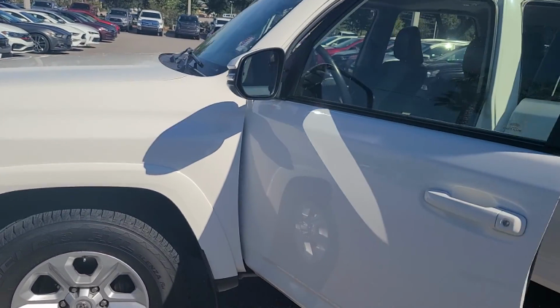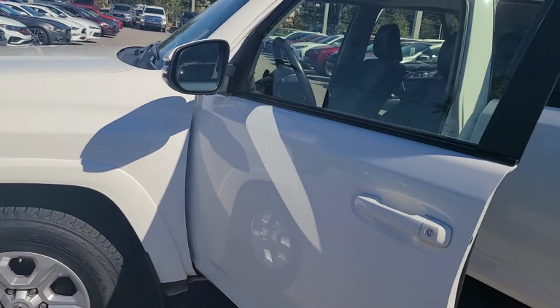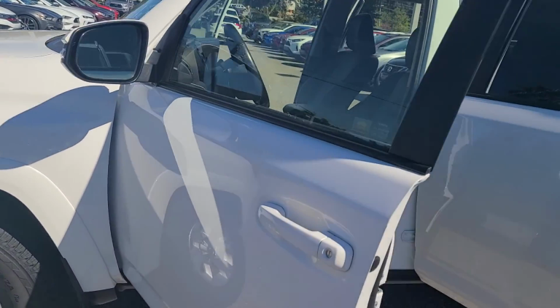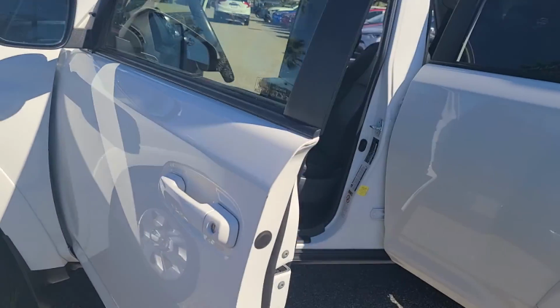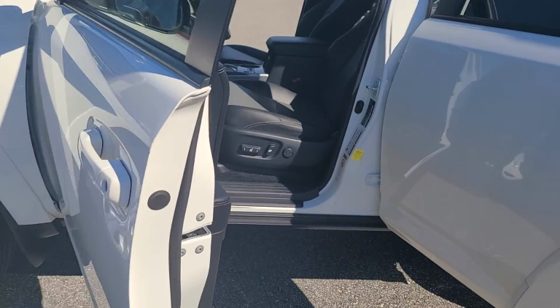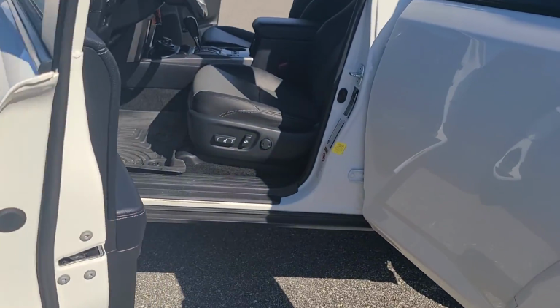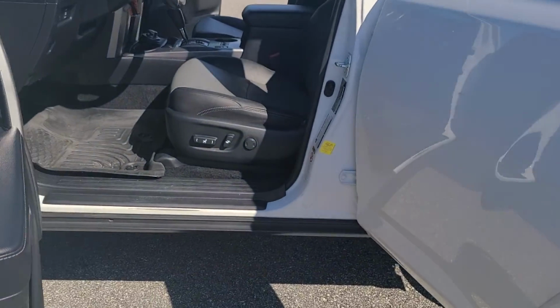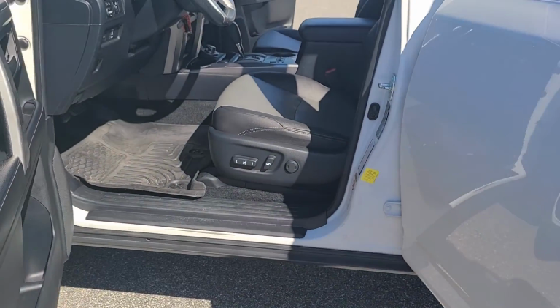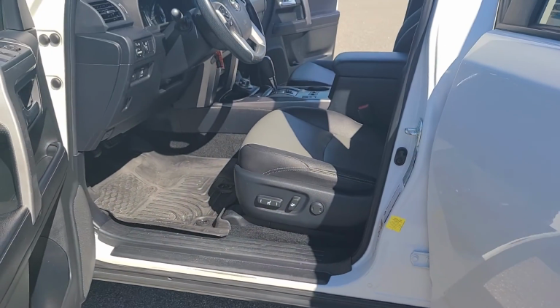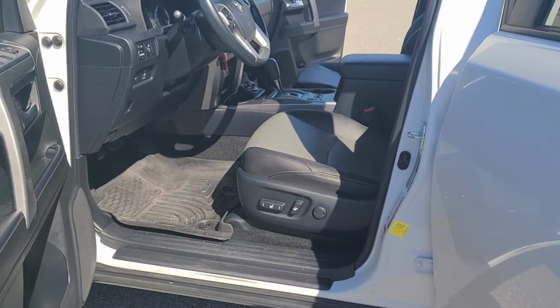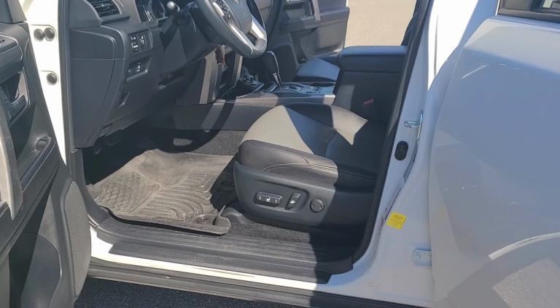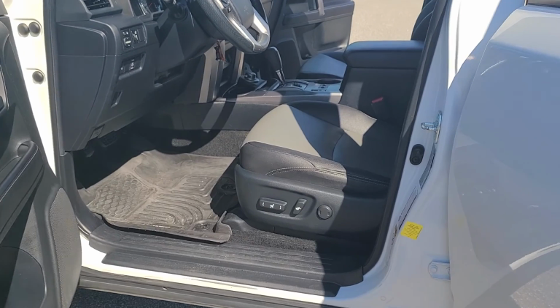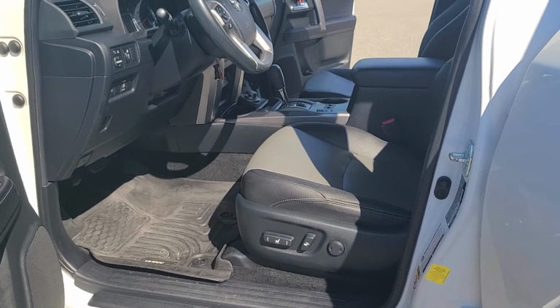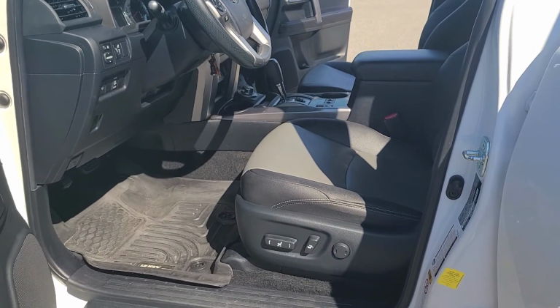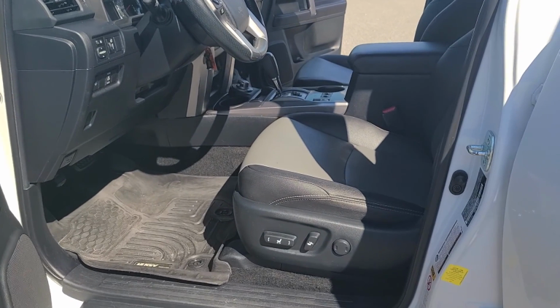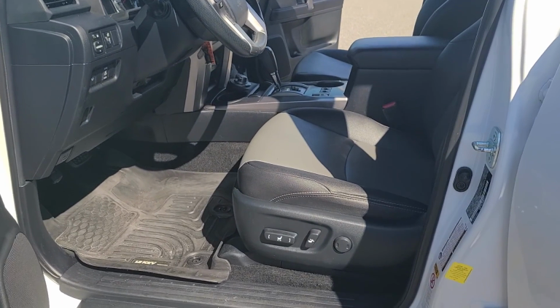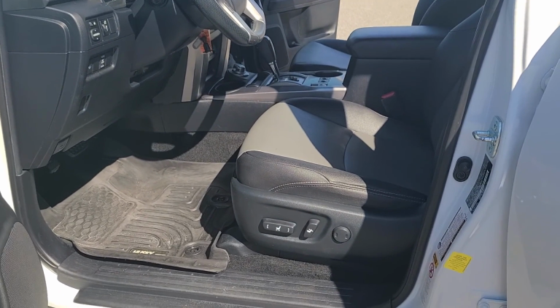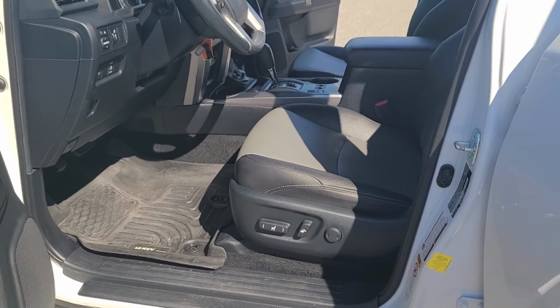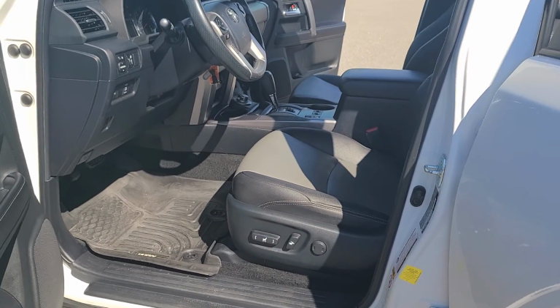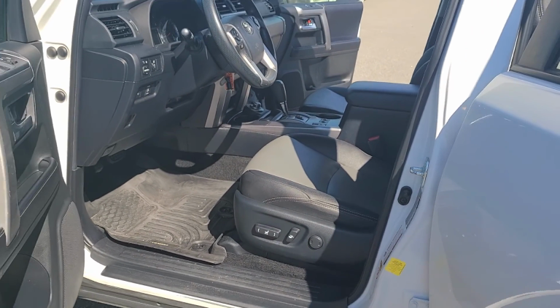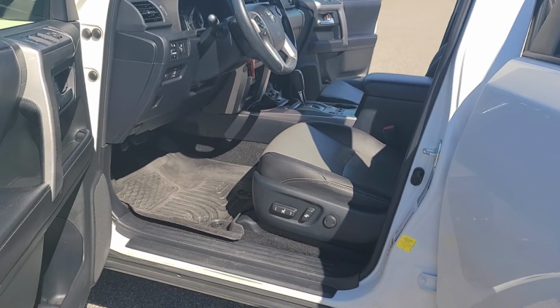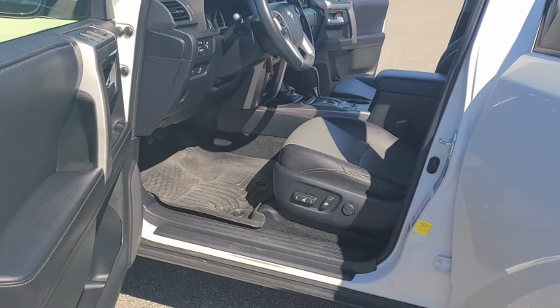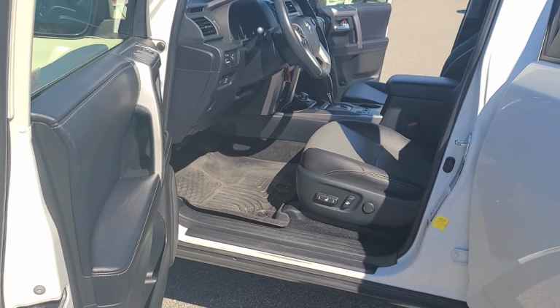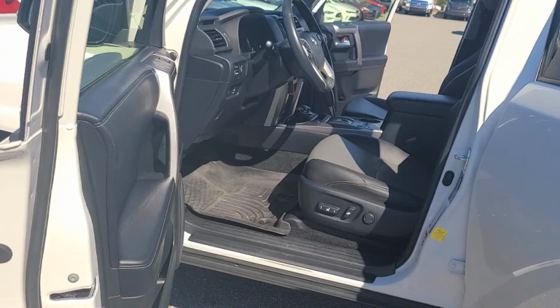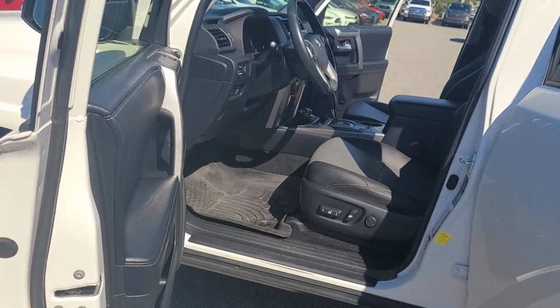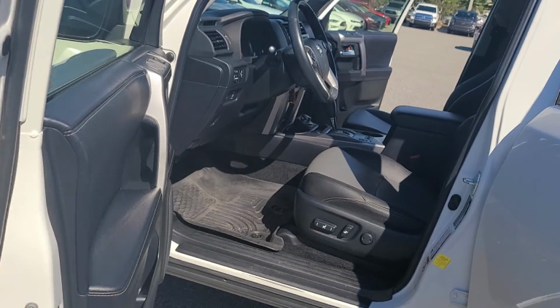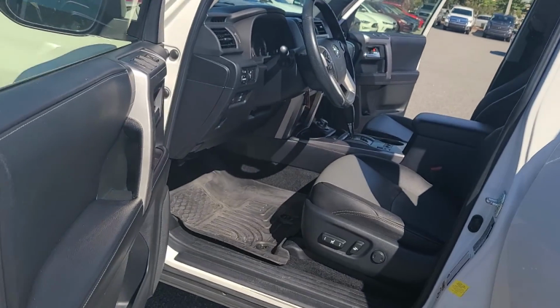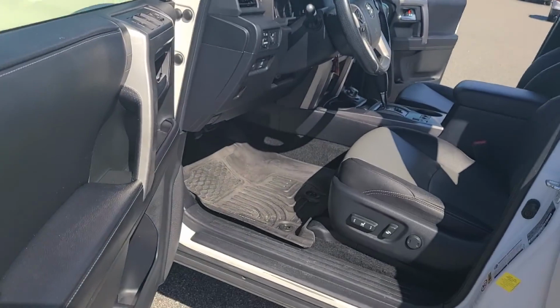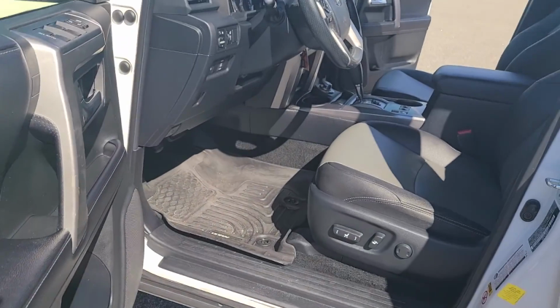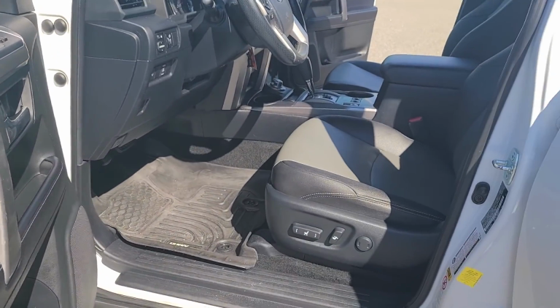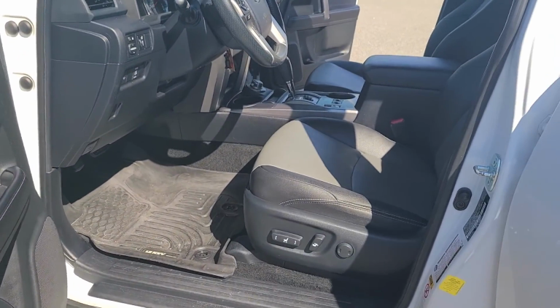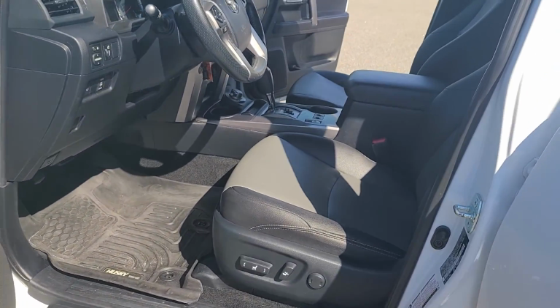No obligation to have the maintenance done here. Soft-tech interior — look at that. Non-smoker vehicle, one owner, clean Carfax. Lived its life in Florida.